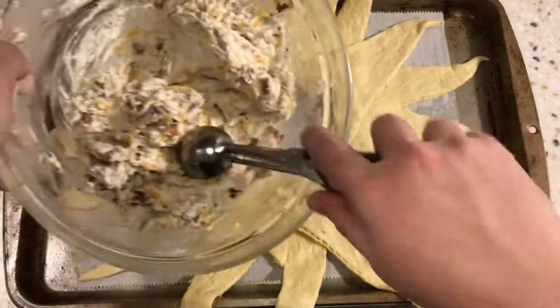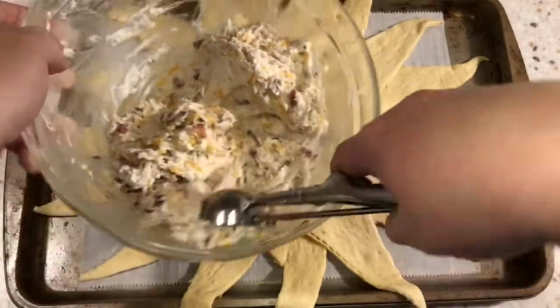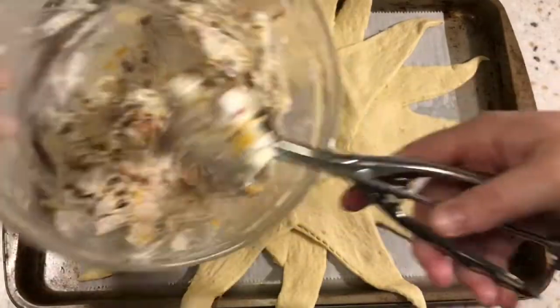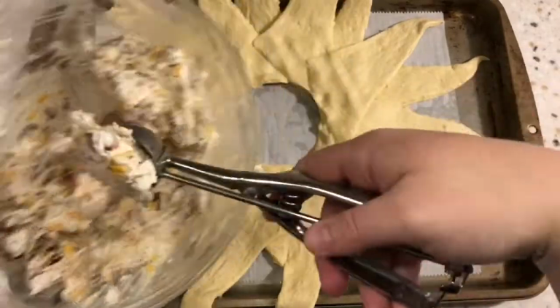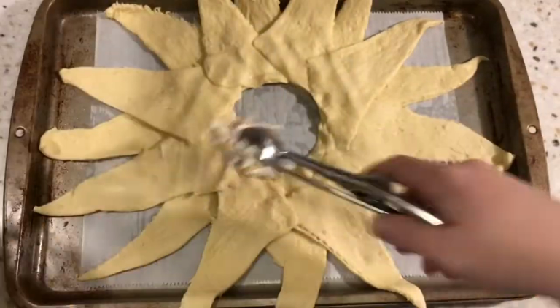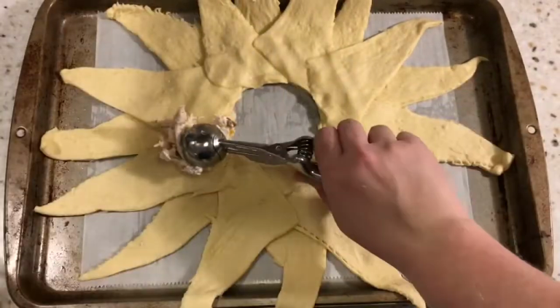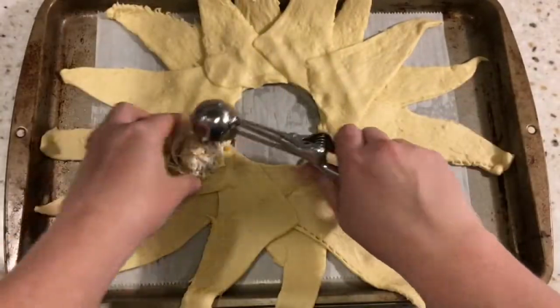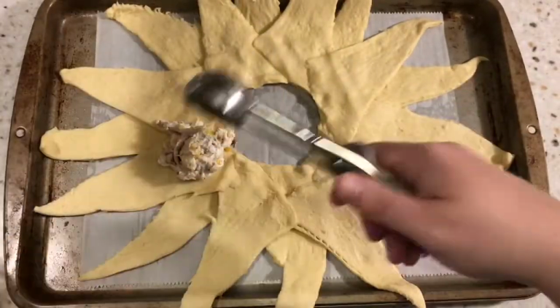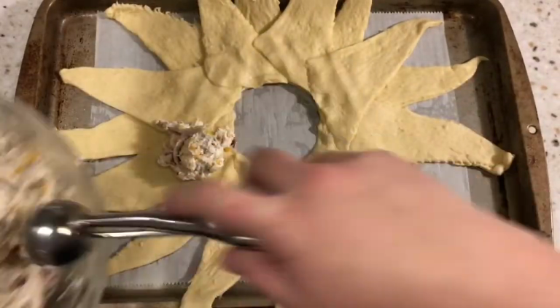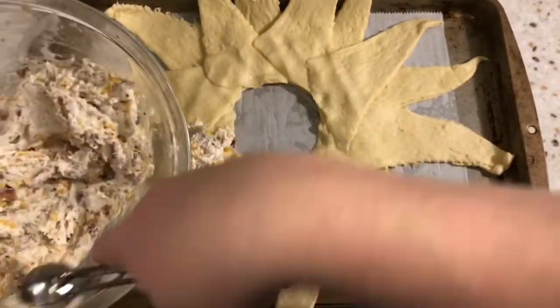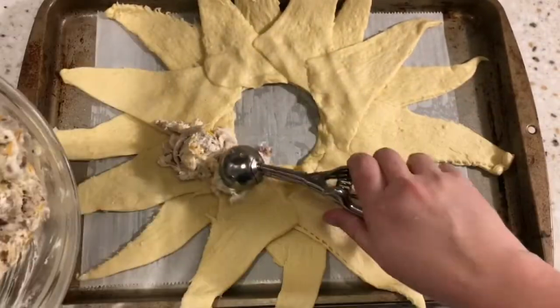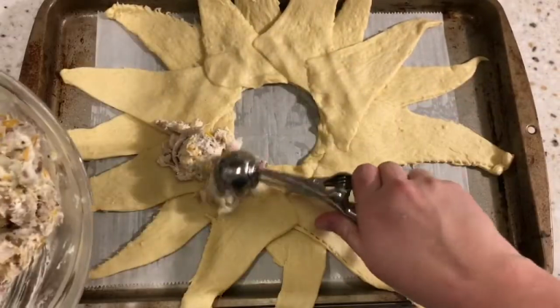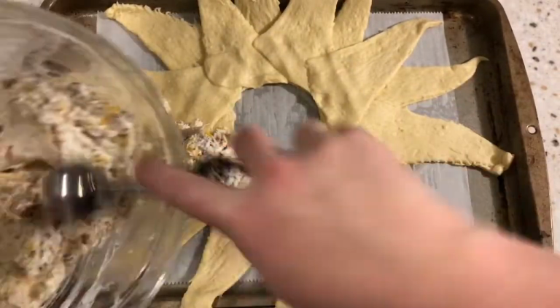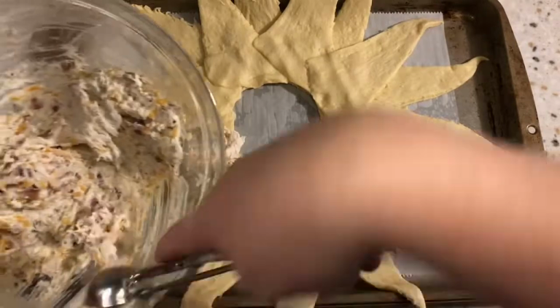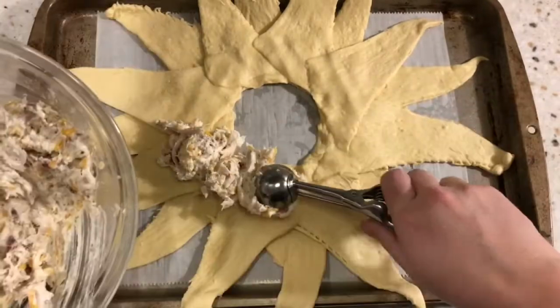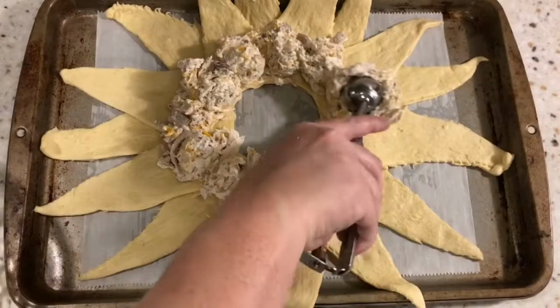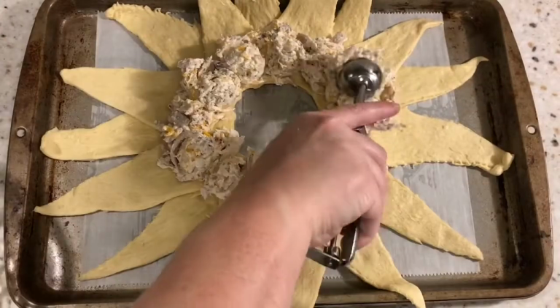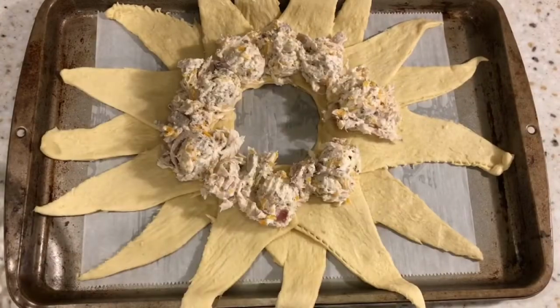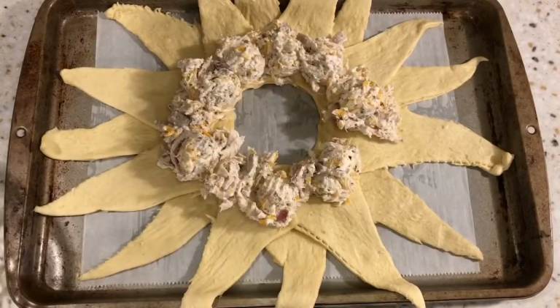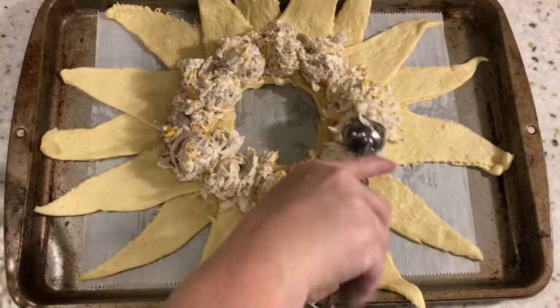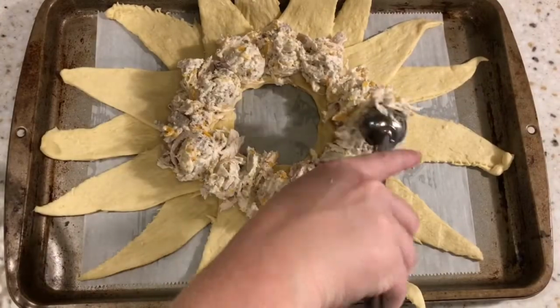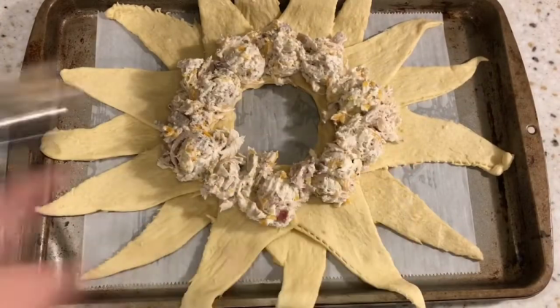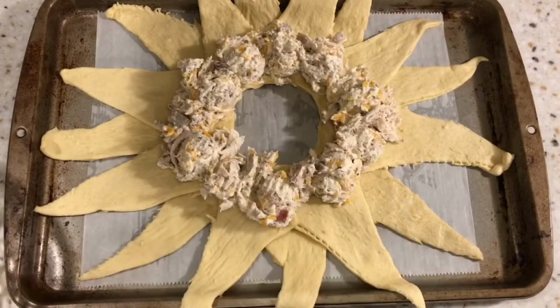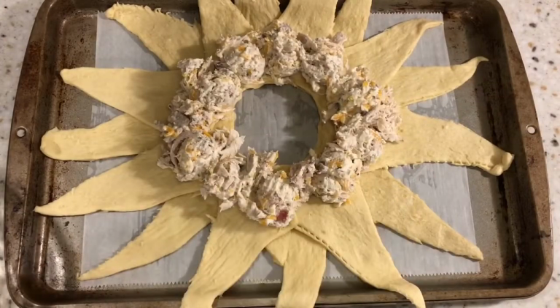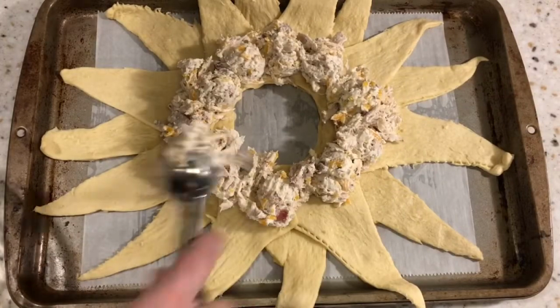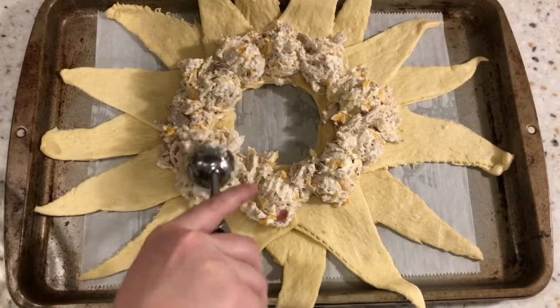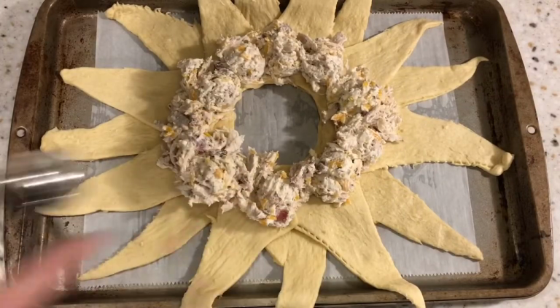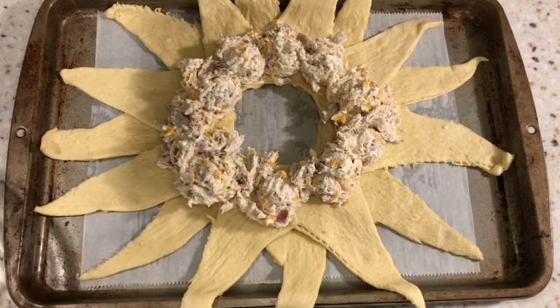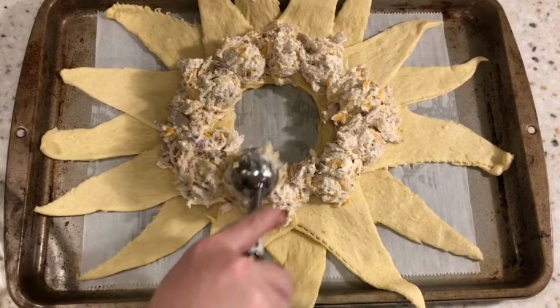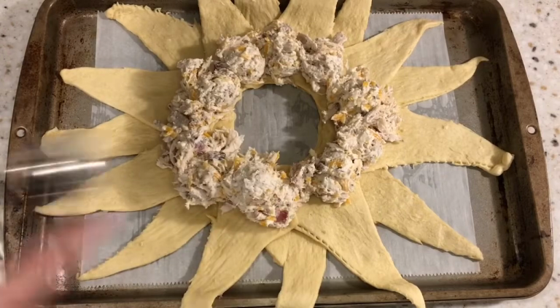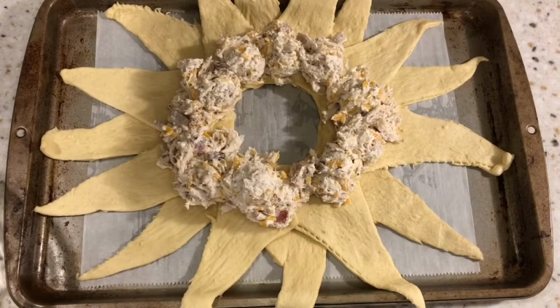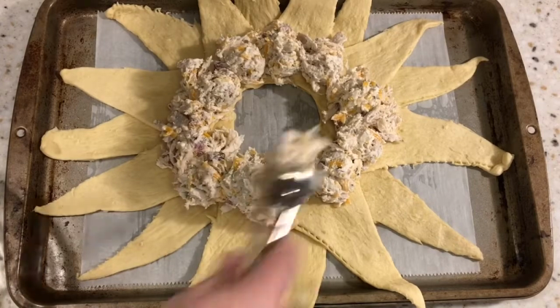I am using a cookie scoop today. If you don't have that, a spoon would work perfect. This was kind of tricky — there is no perfect way to do it. You just kind of got to get it in there. It works out in the end, I promise, but don't waste it. Use it all.